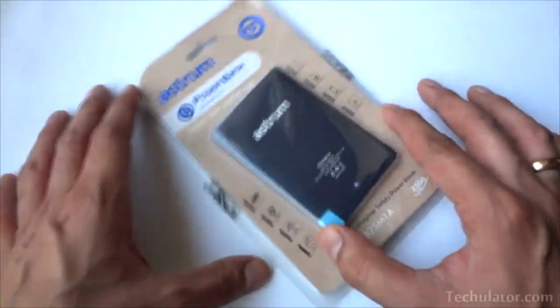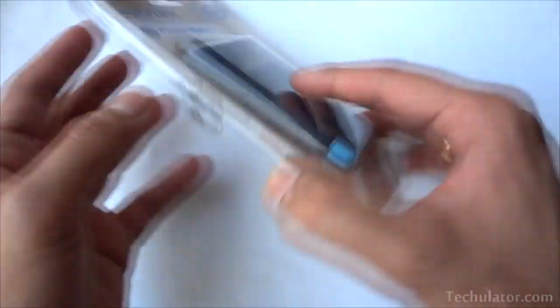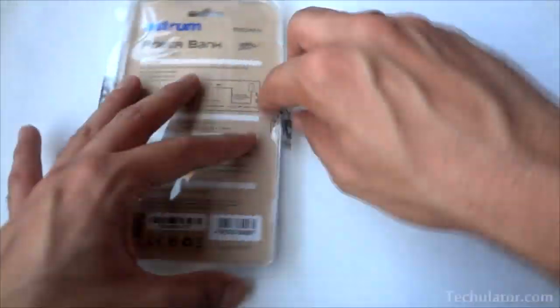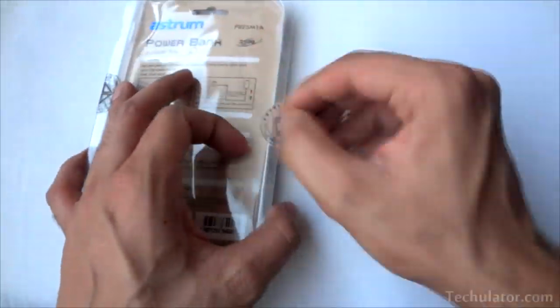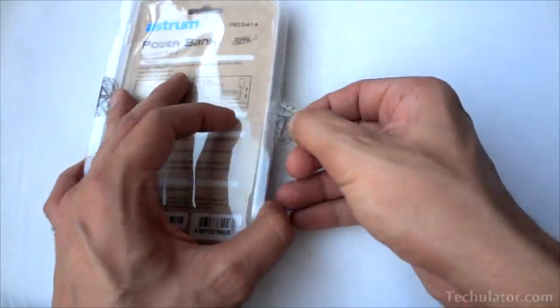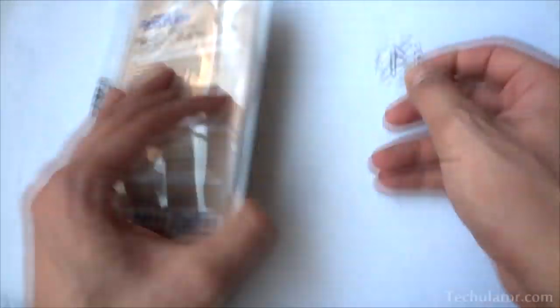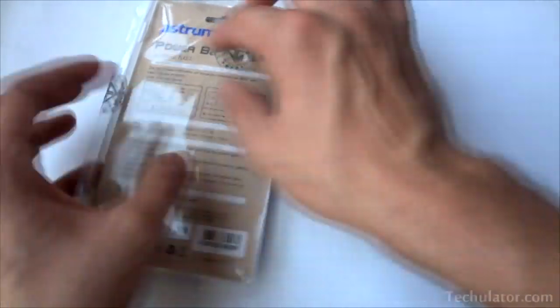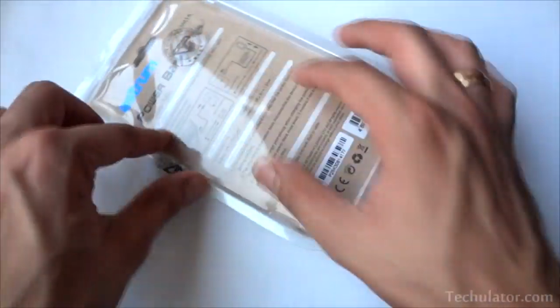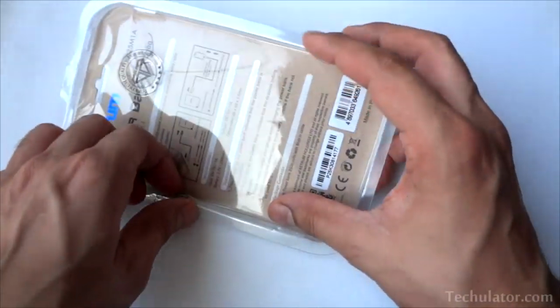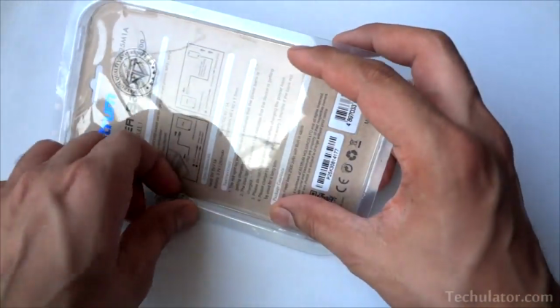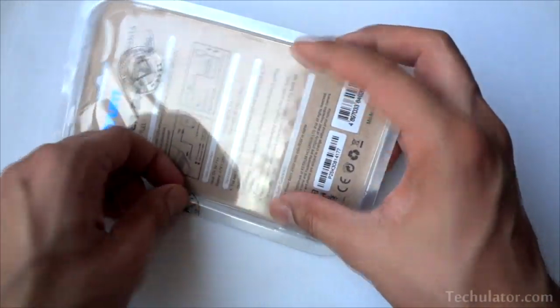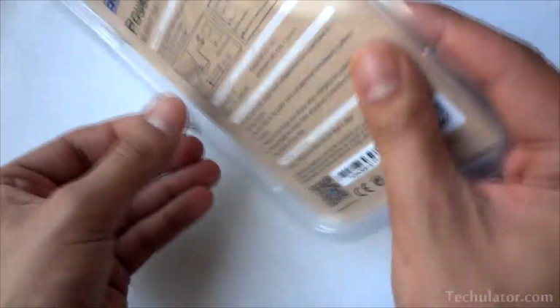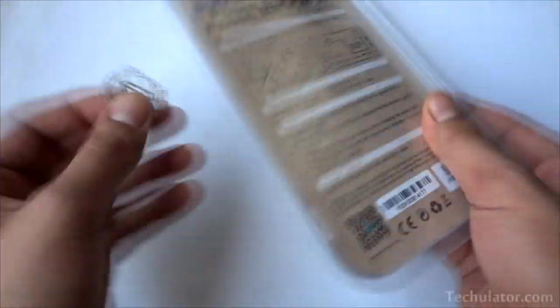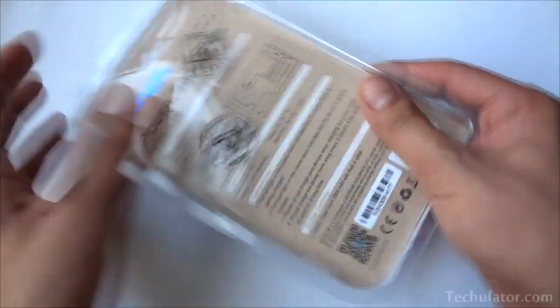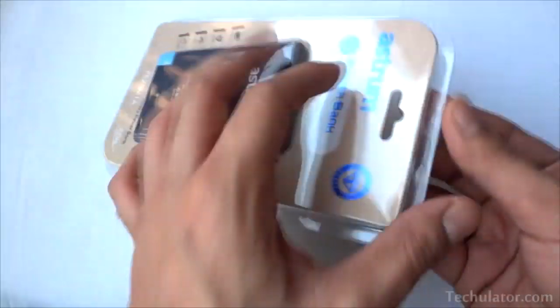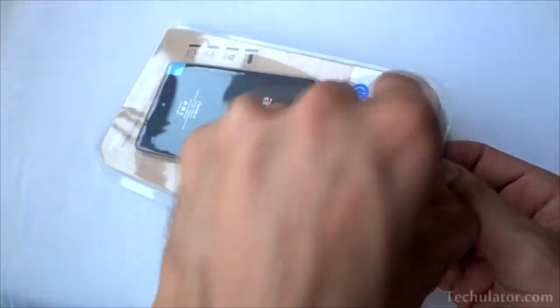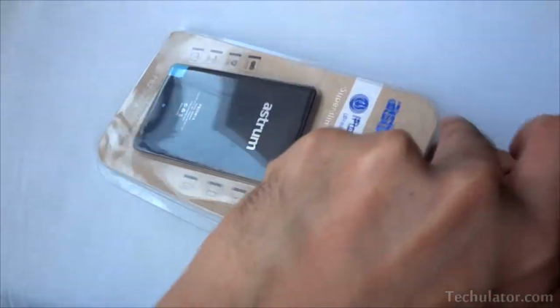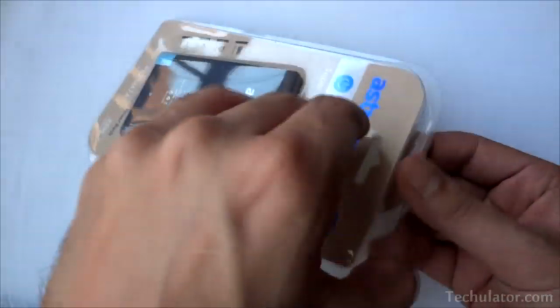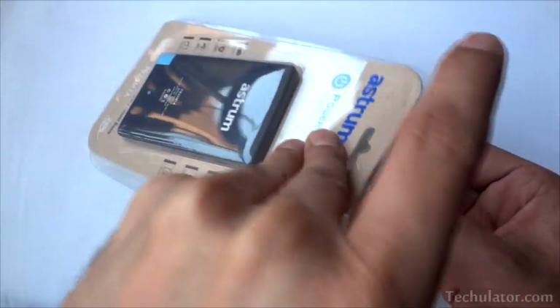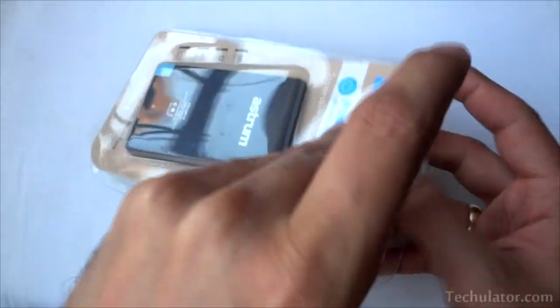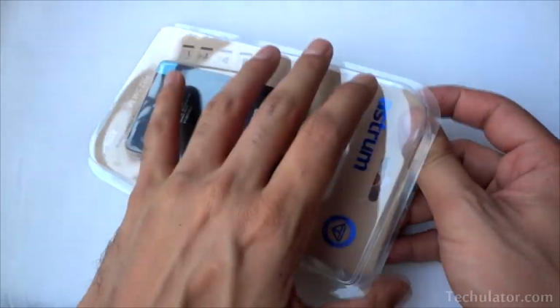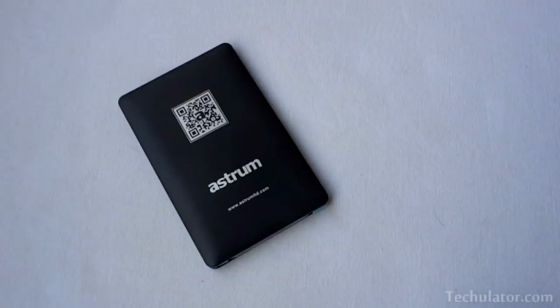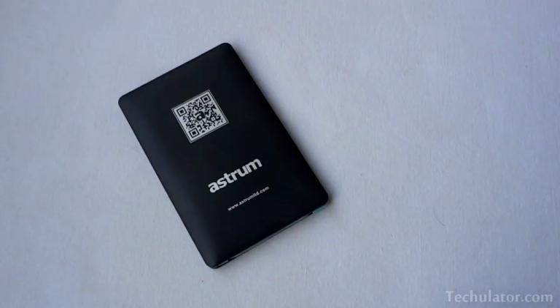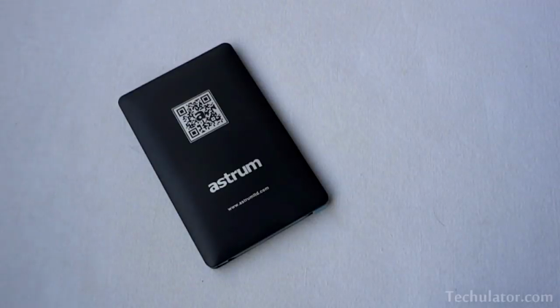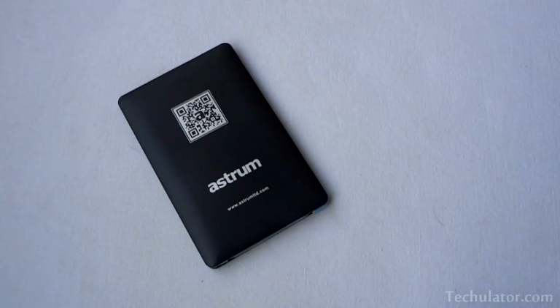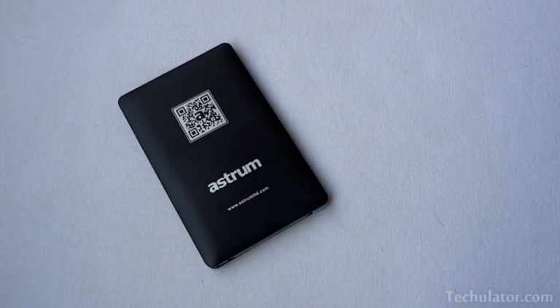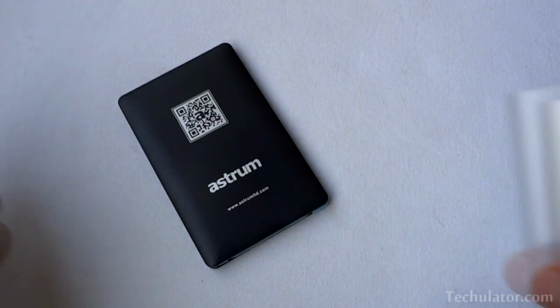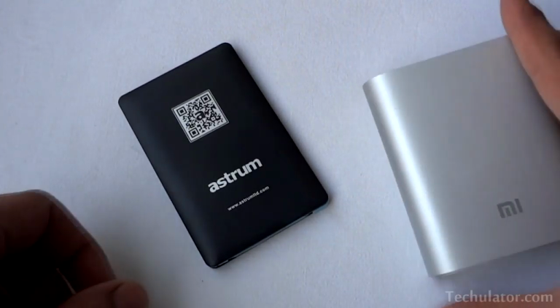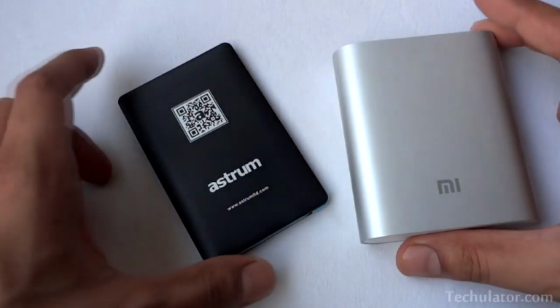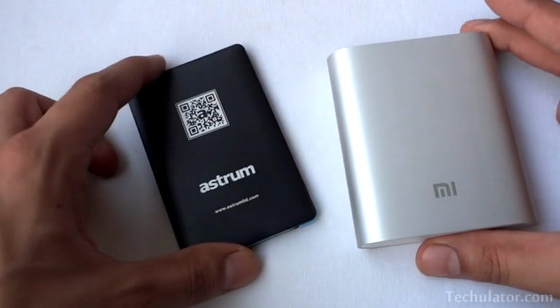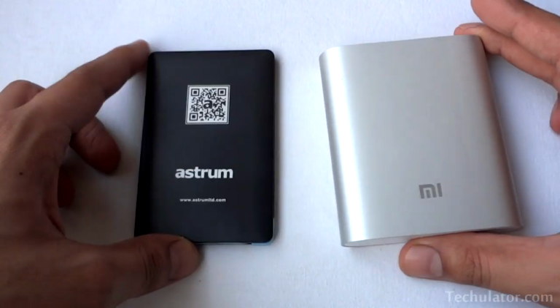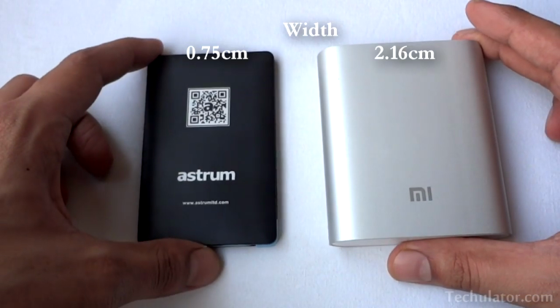I know, you would be thinking, what's so special about this little power bank and why should I be interested in it? Well, as you can see, this power bank looks a lot slimmer than the usual power banks available in the market.